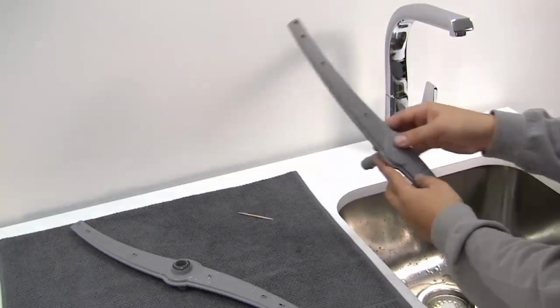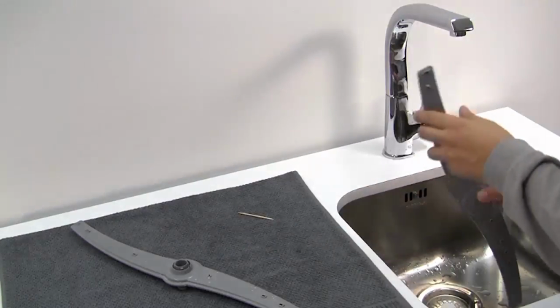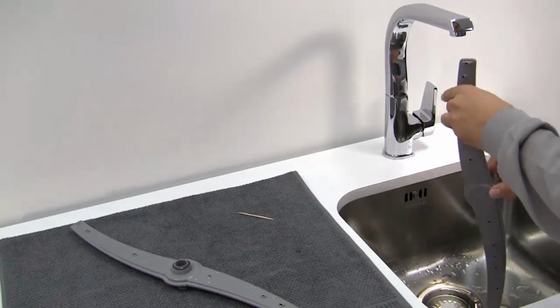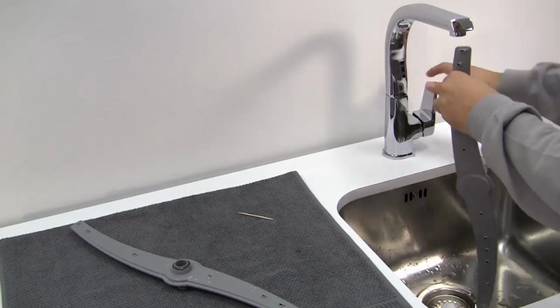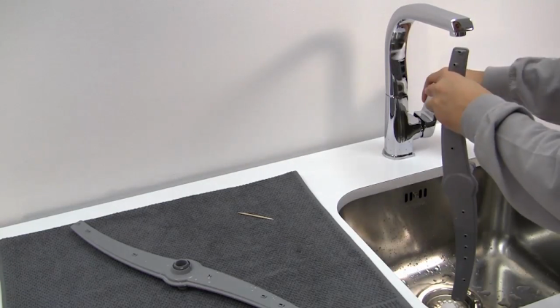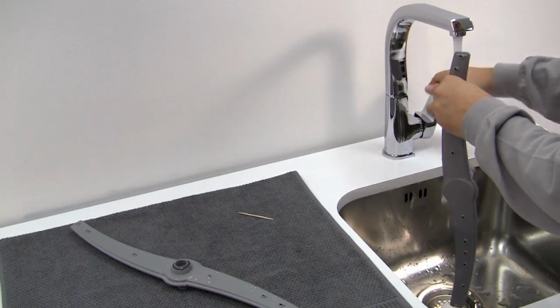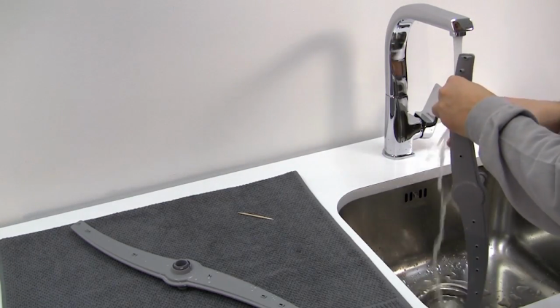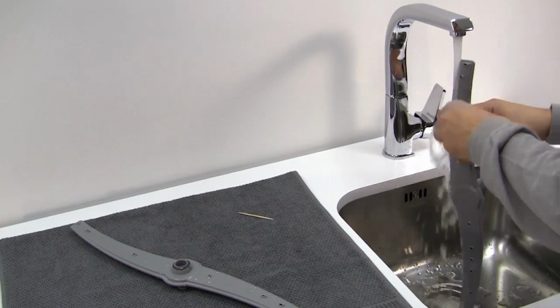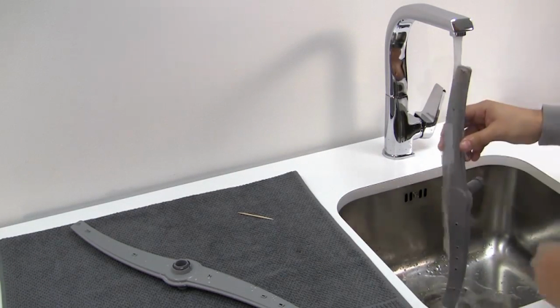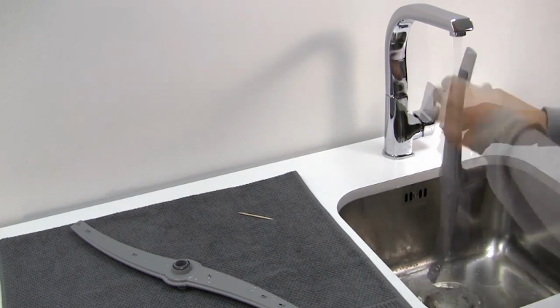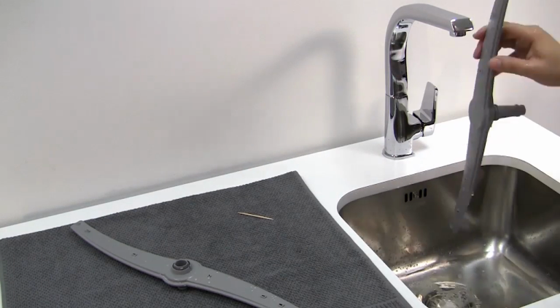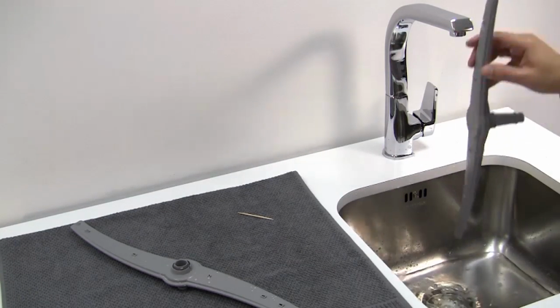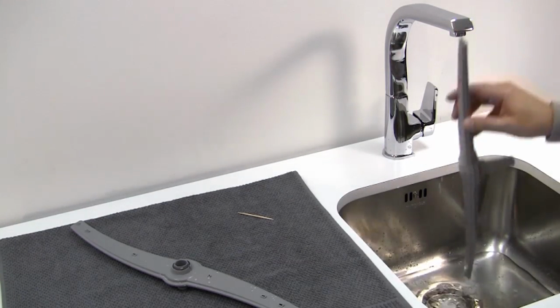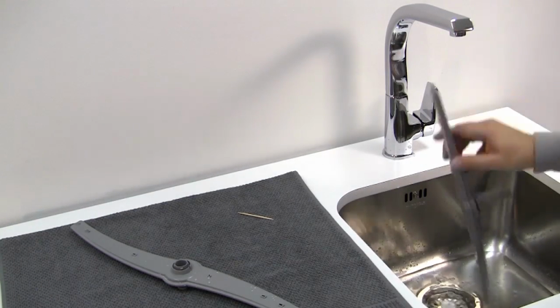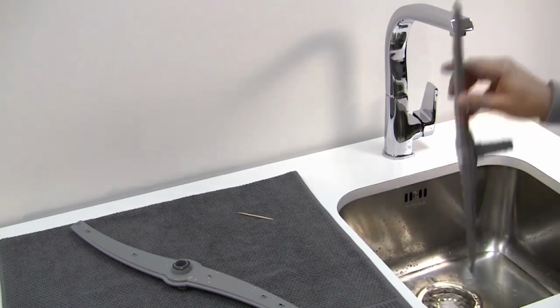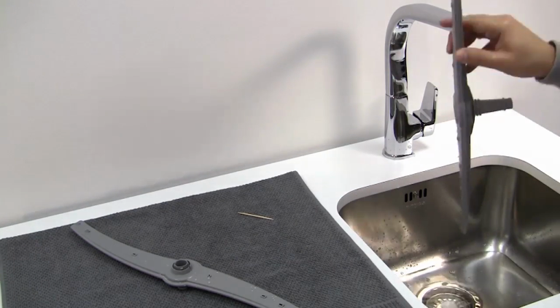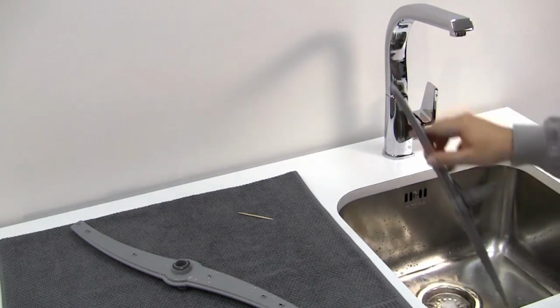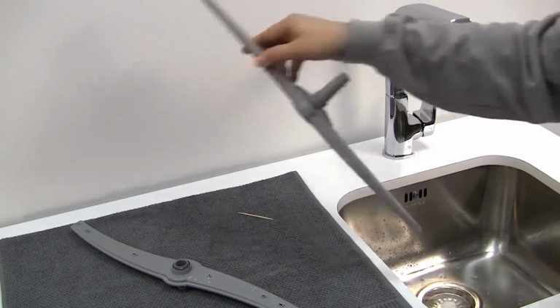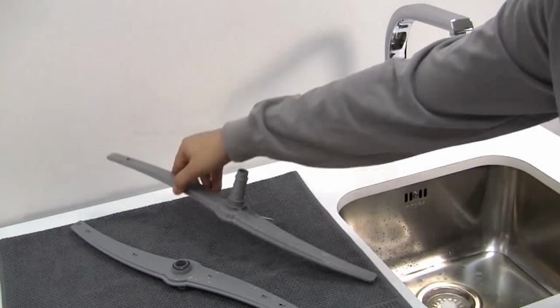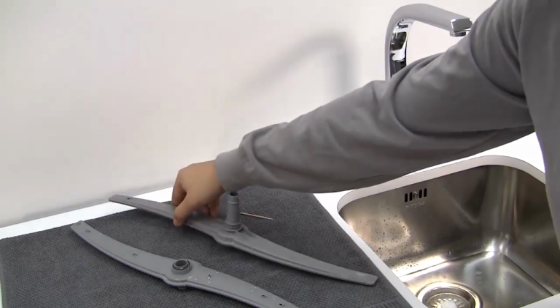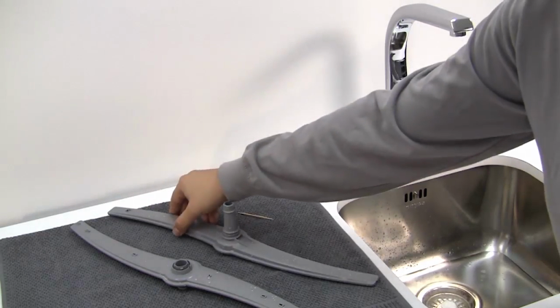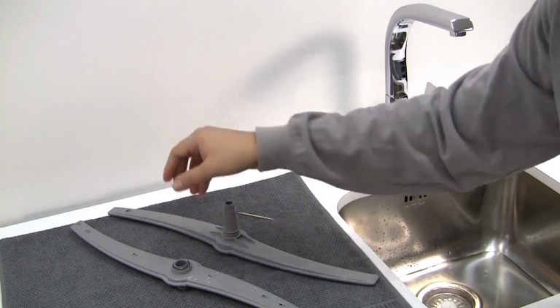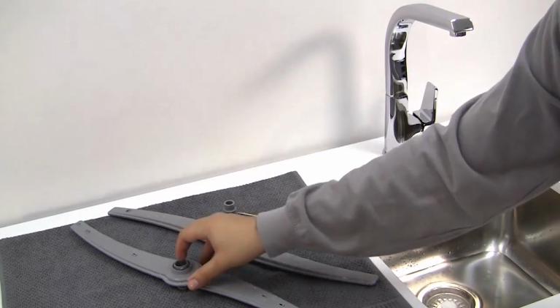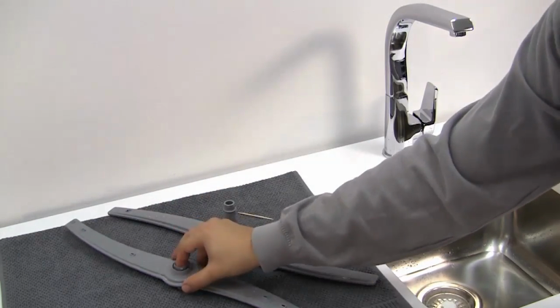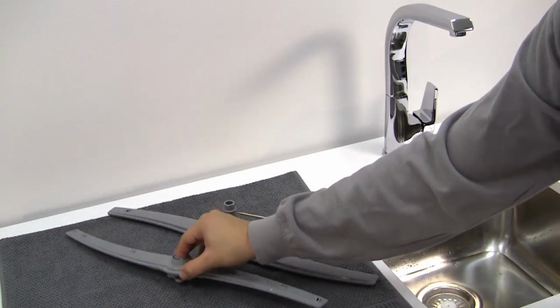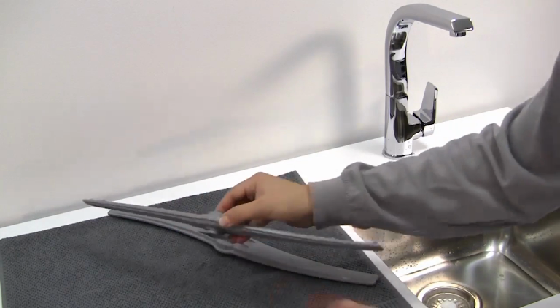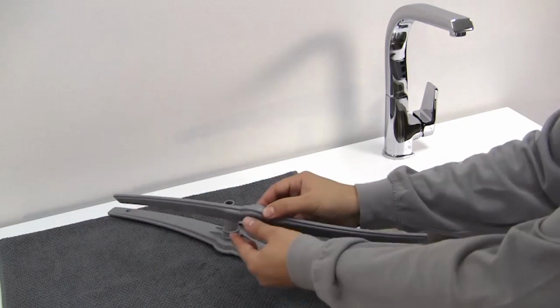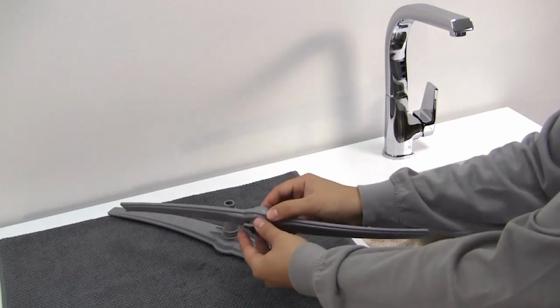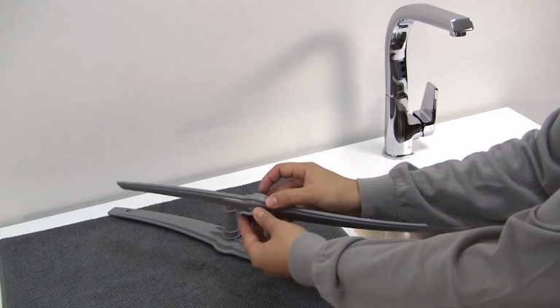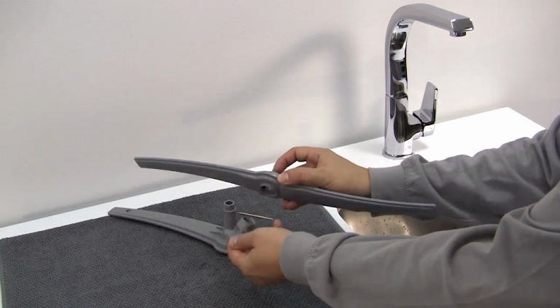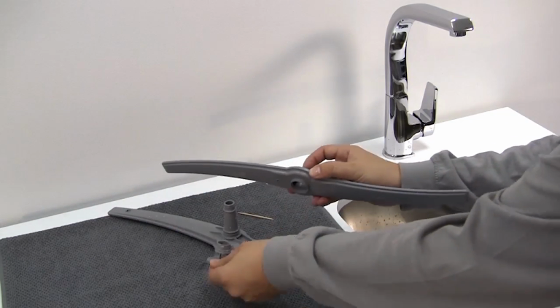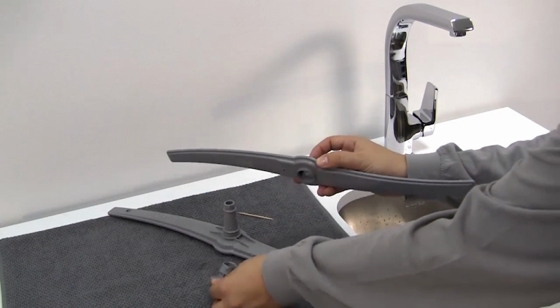You should also run the spray arms under a tap to rinse them thoroughly. Shake them to remove residual water or loose particles. Repeat the same process for the second spray arm.